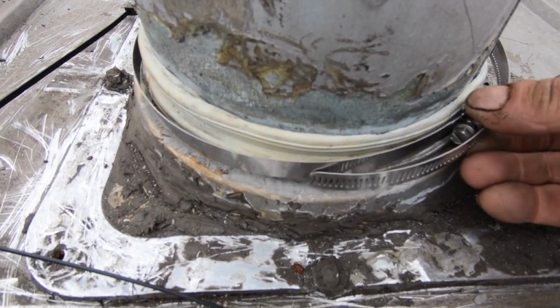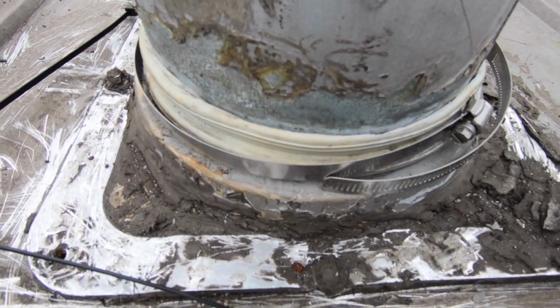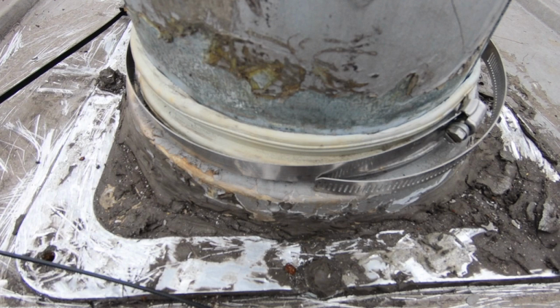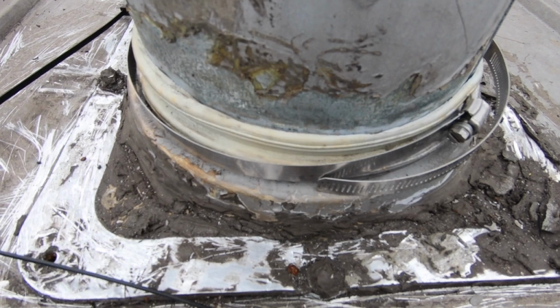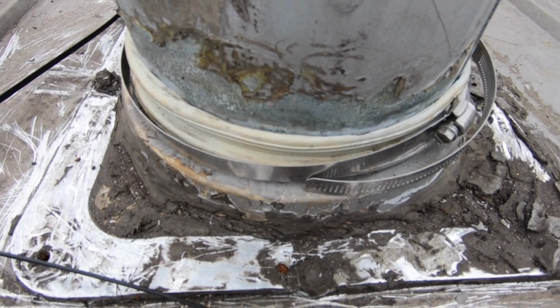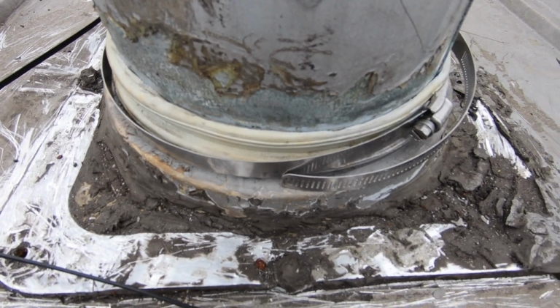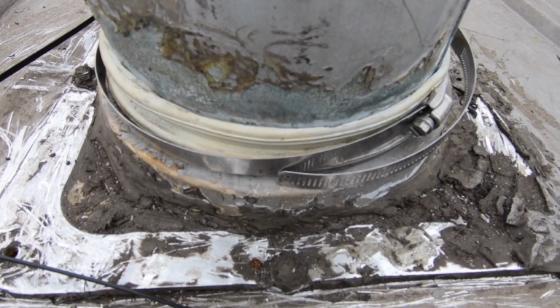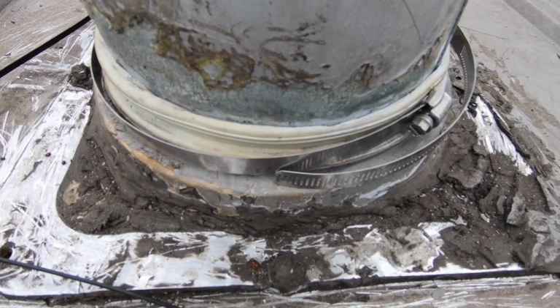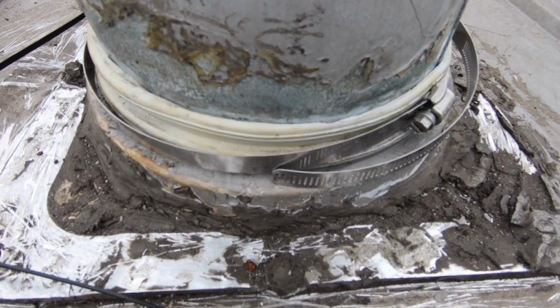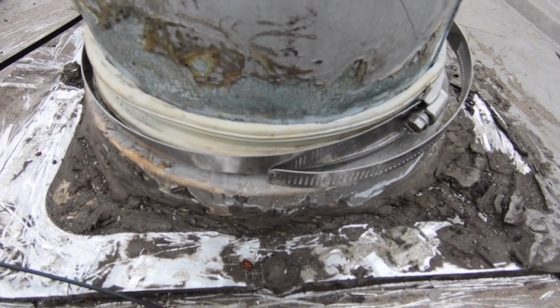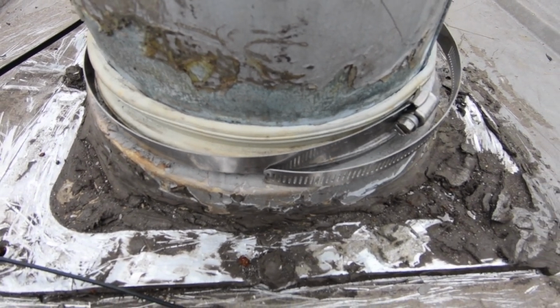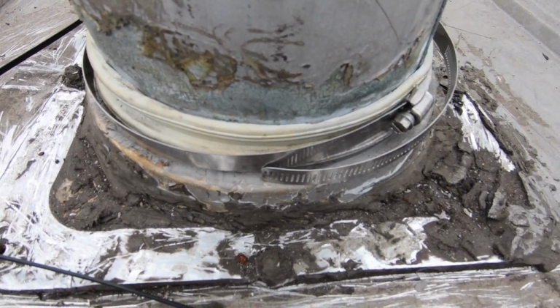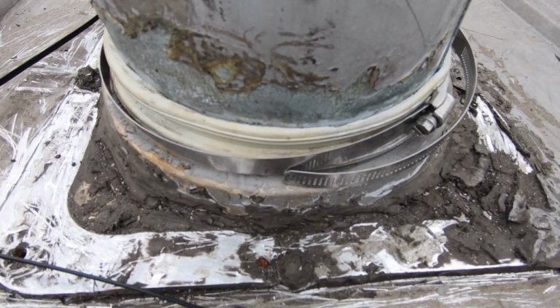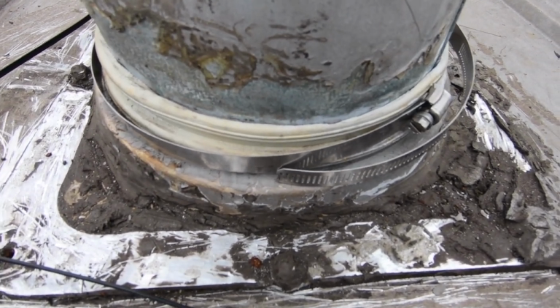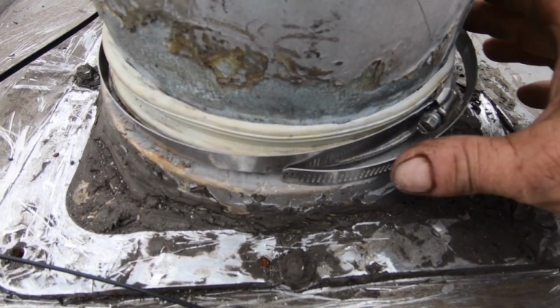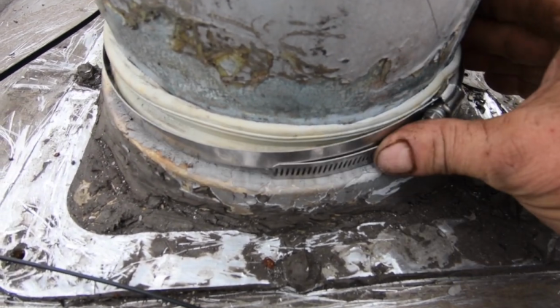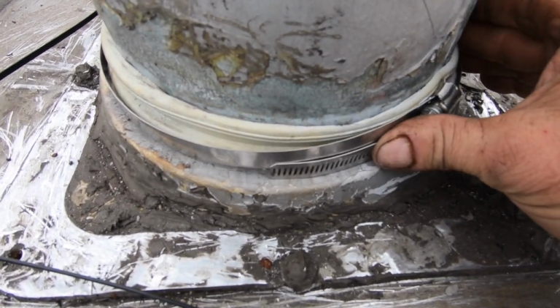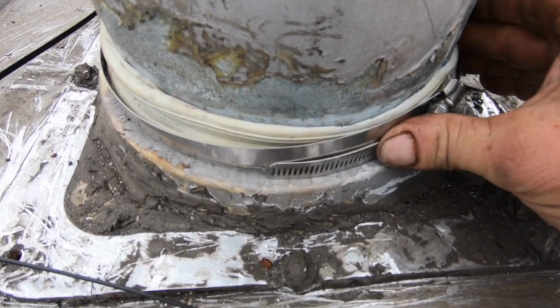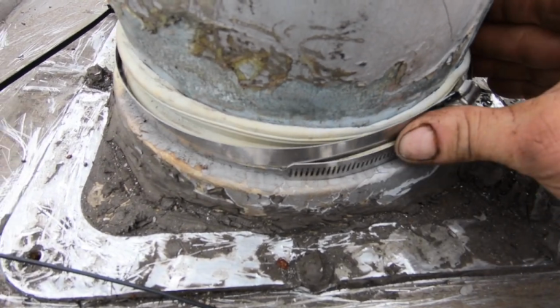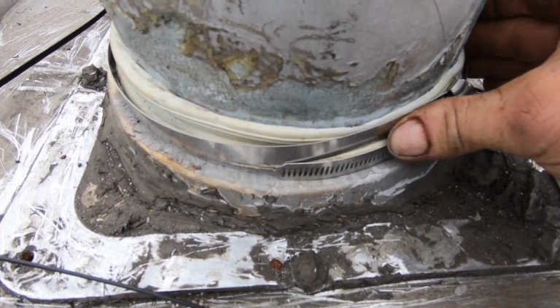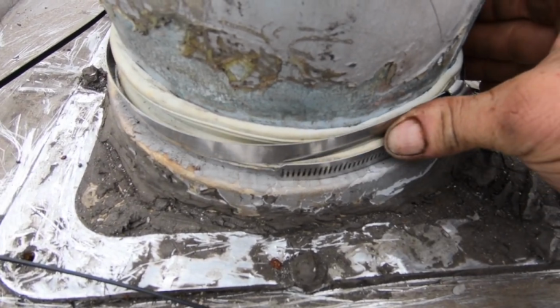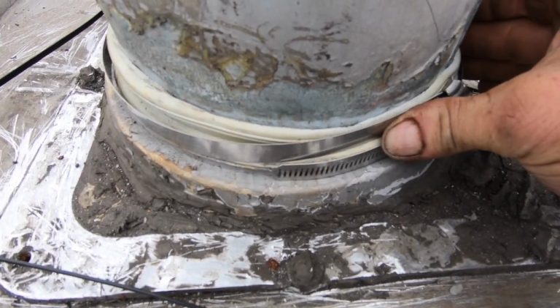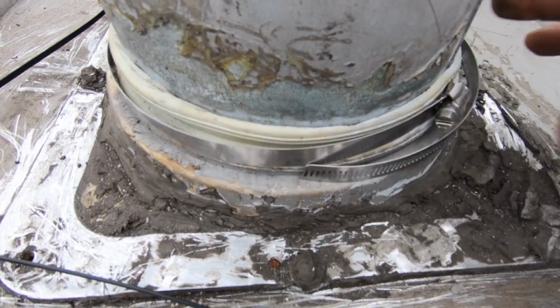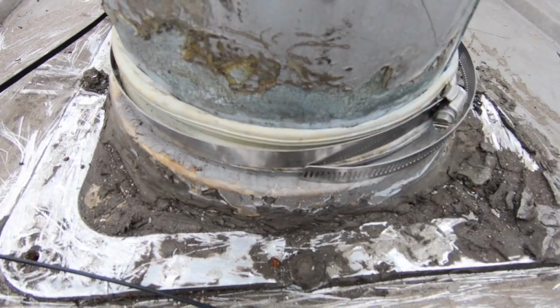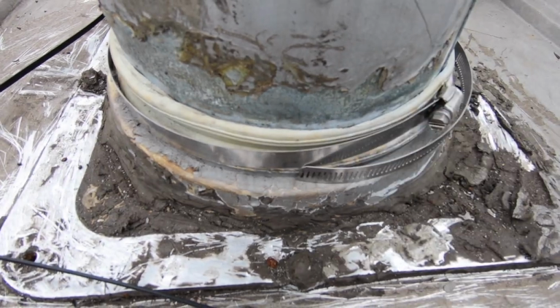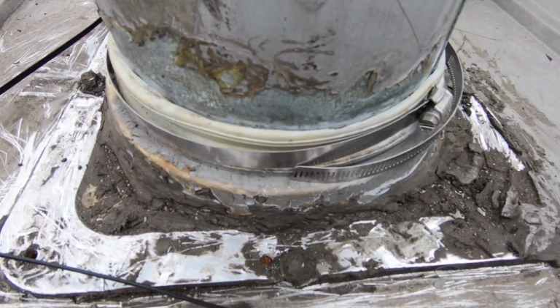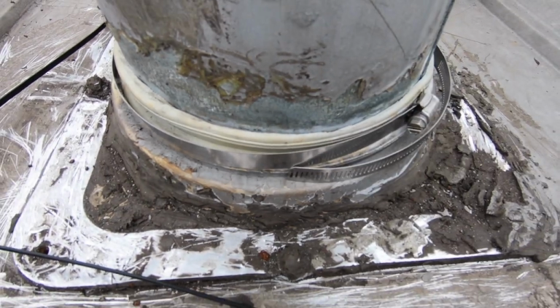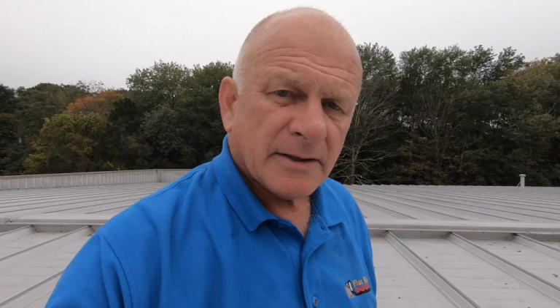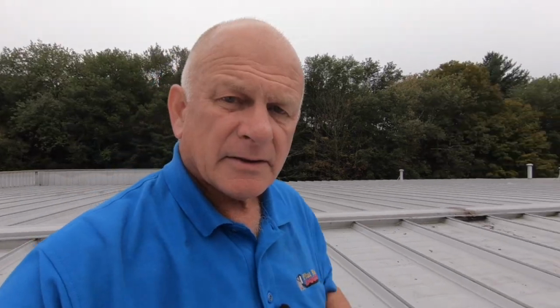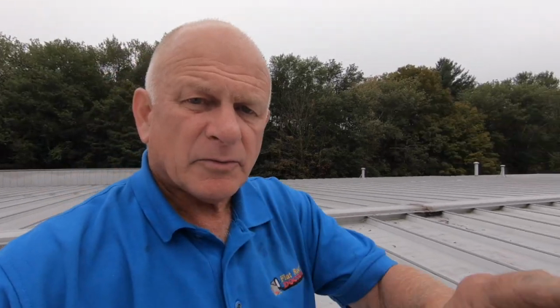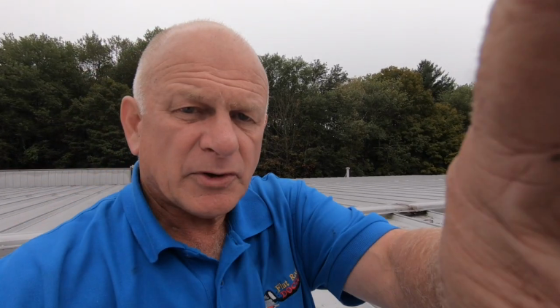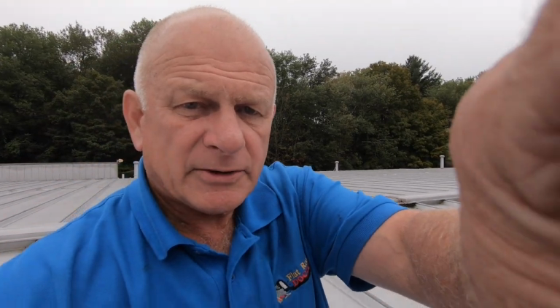So I think the pipe clamp is the best way — I think that's meant to be like that. That should clamp this rubber tight to the pipe, and you should not have a leak.